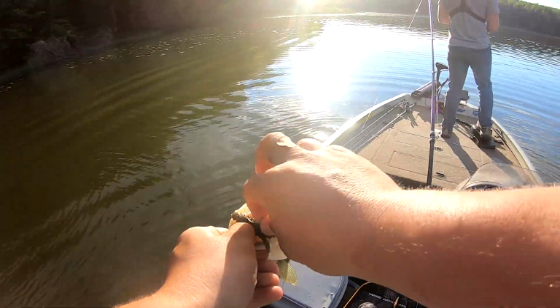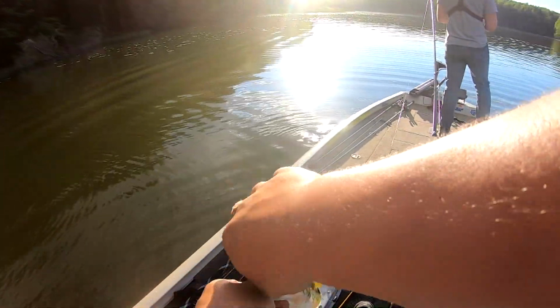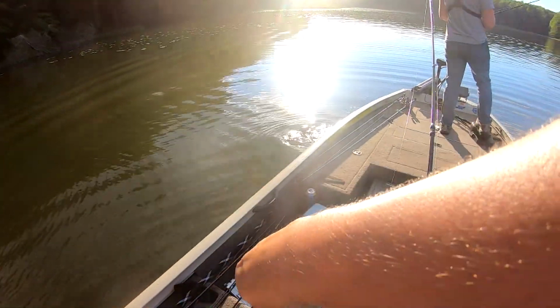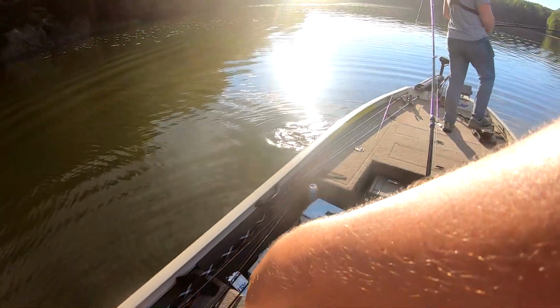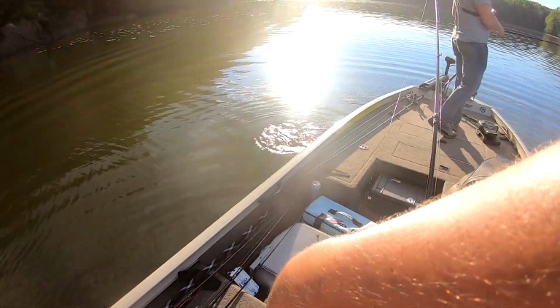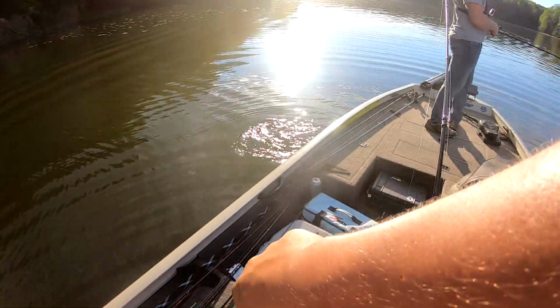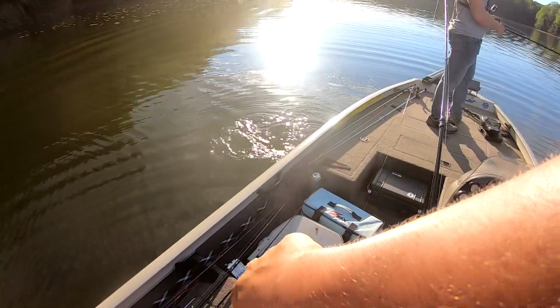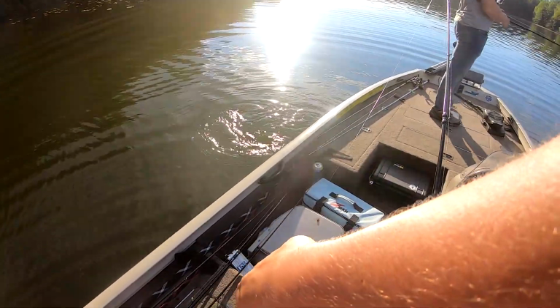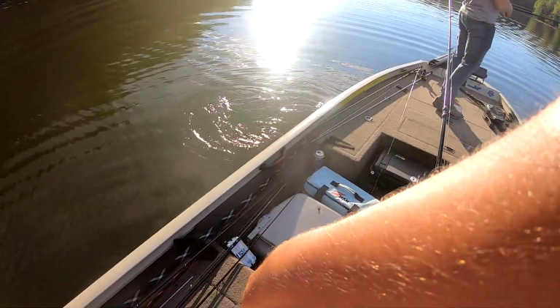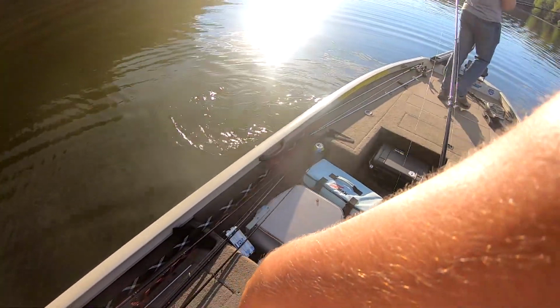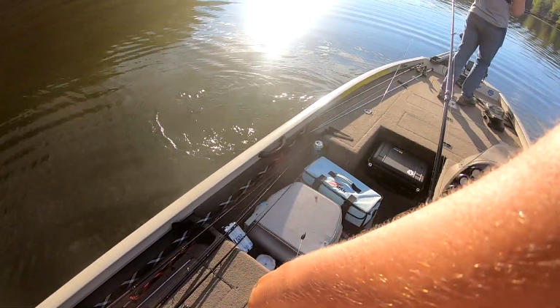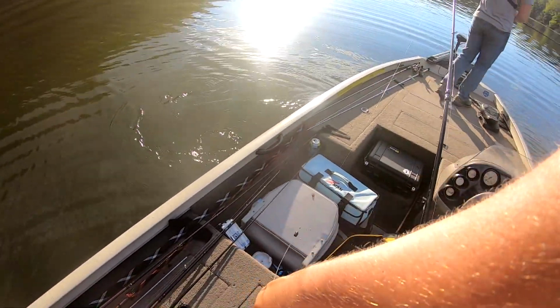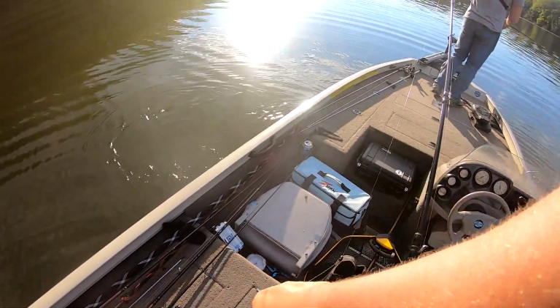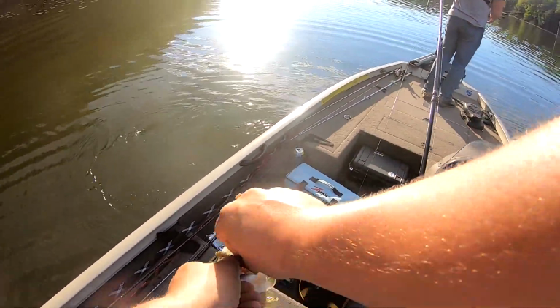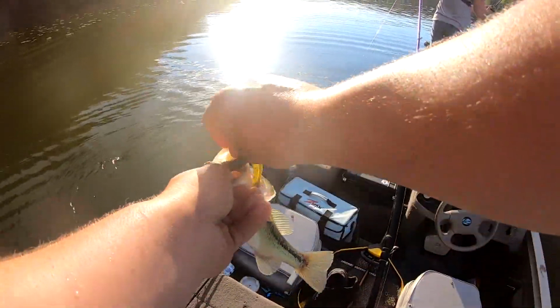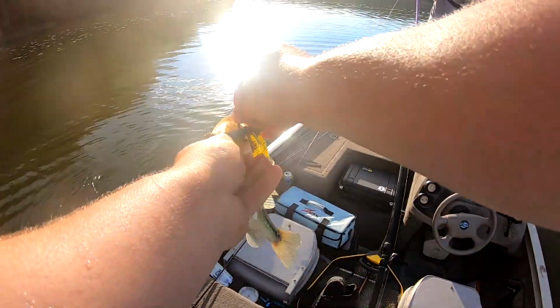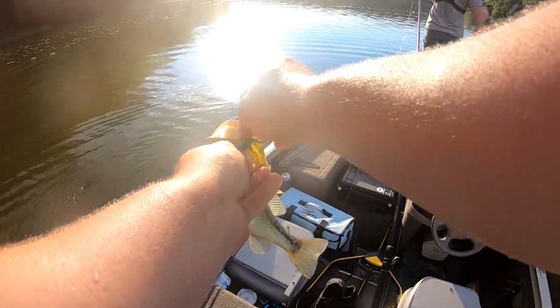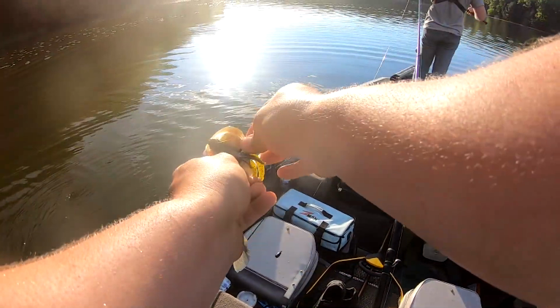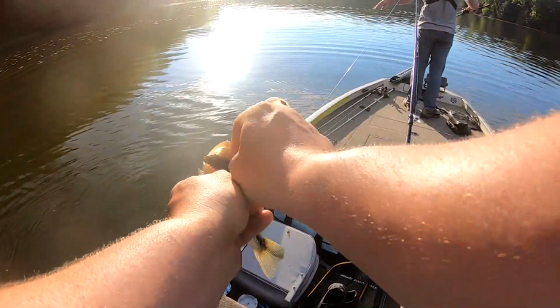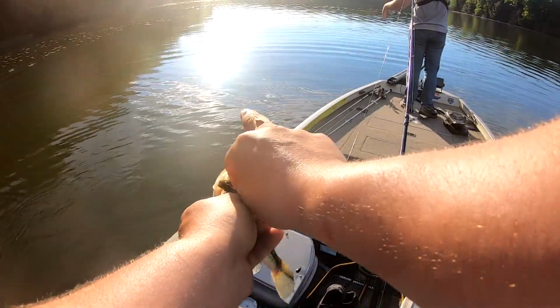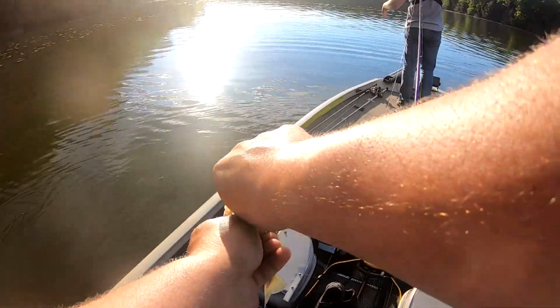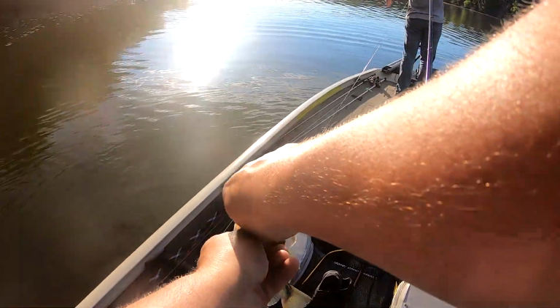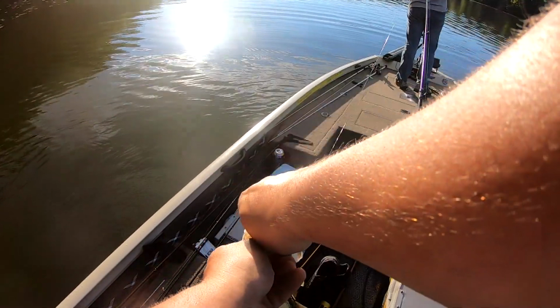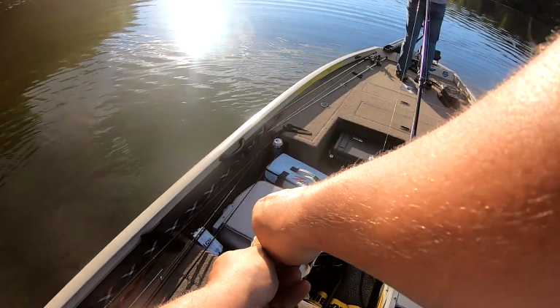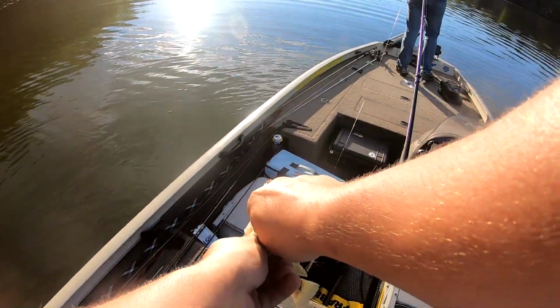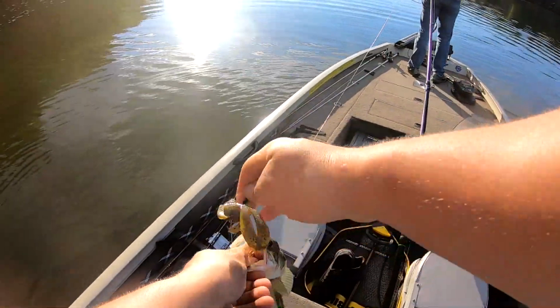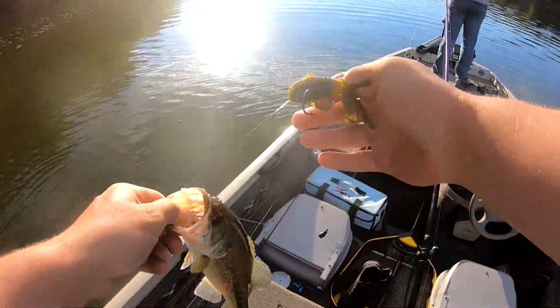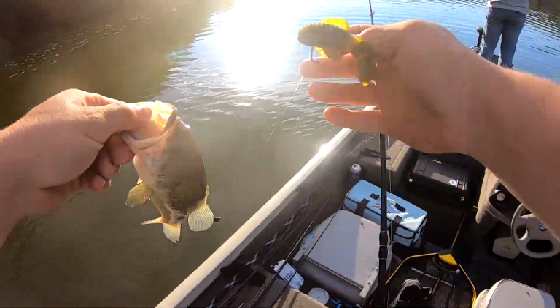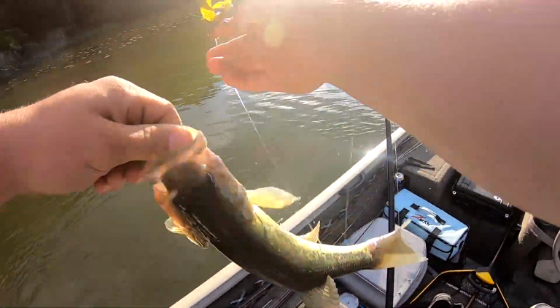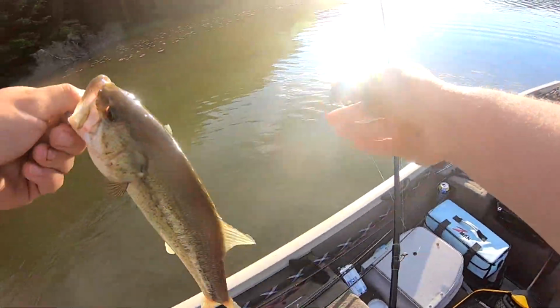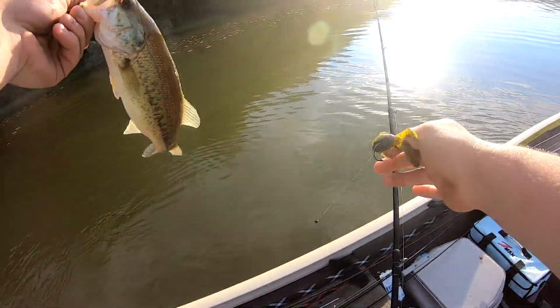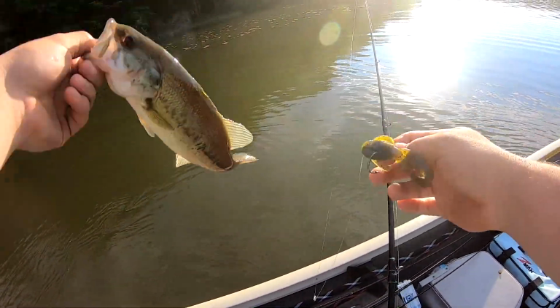It's not like we have small baits on. I mean, it's a baby brush hog - it's a semi-decent-sized bait. Another little guy.